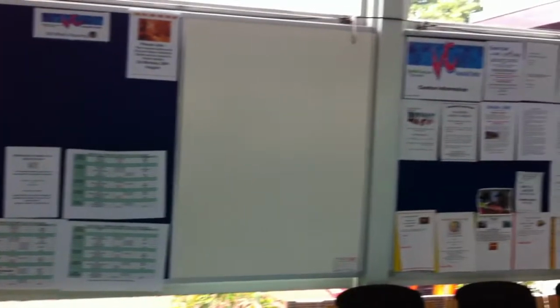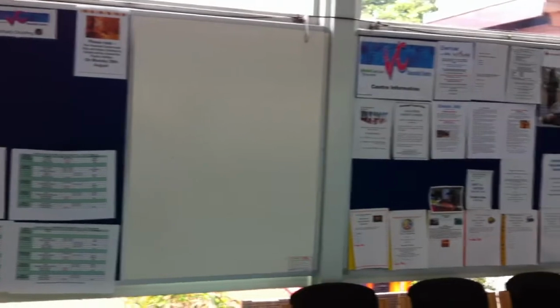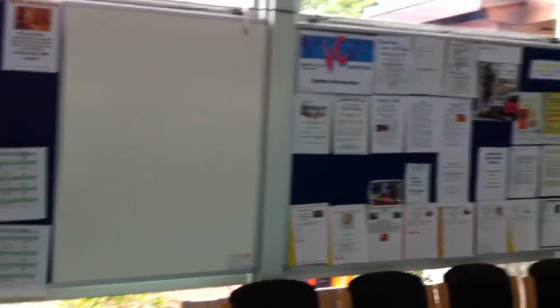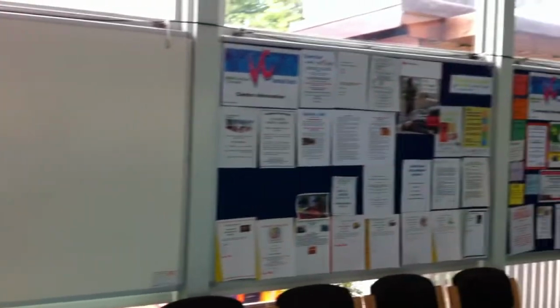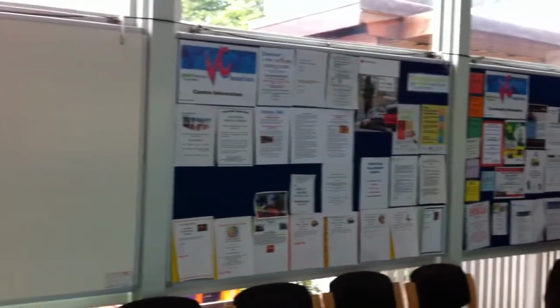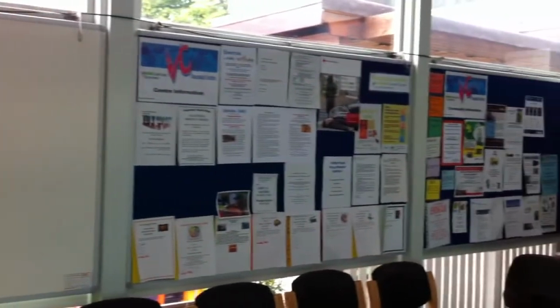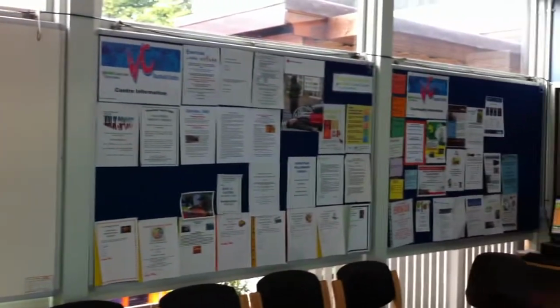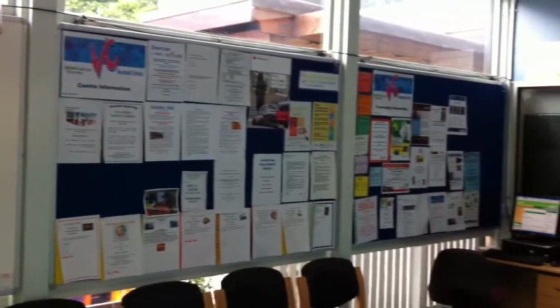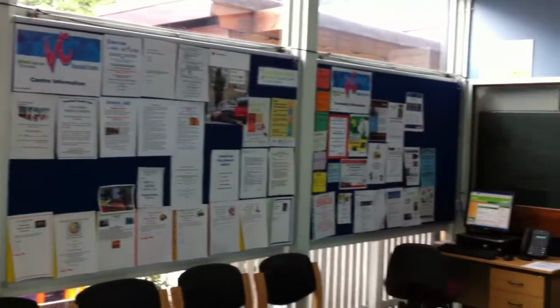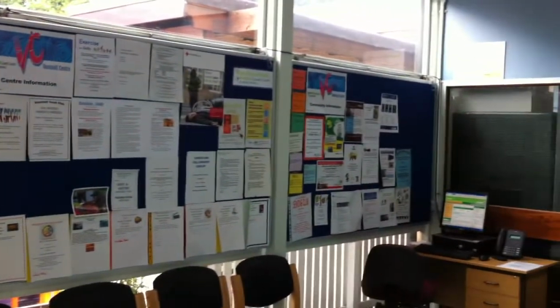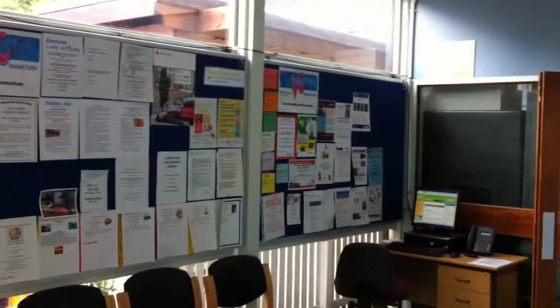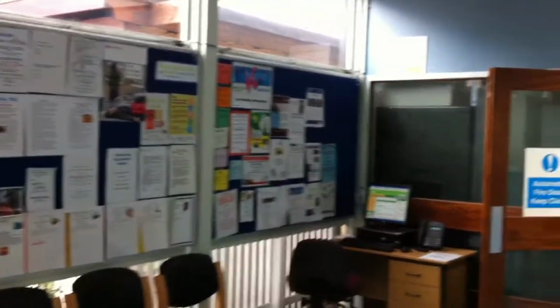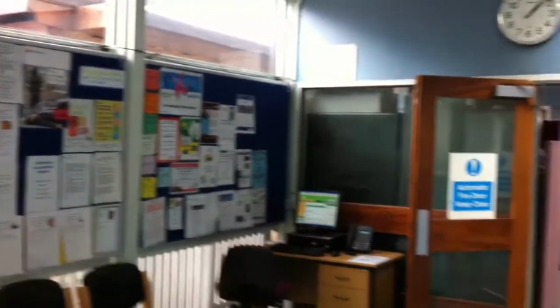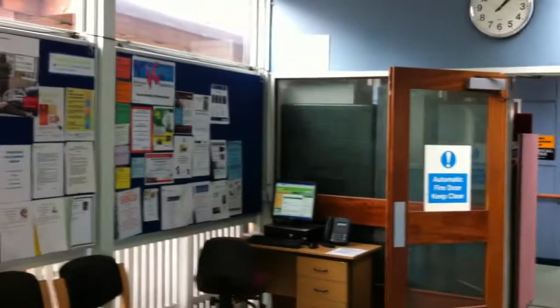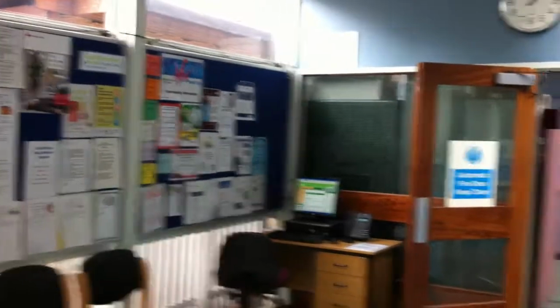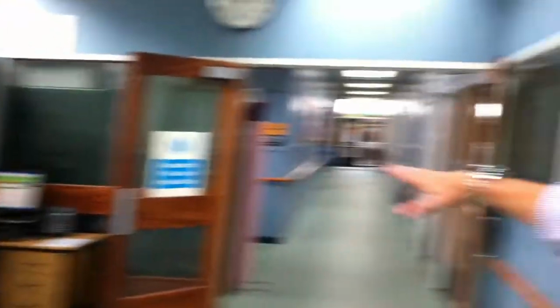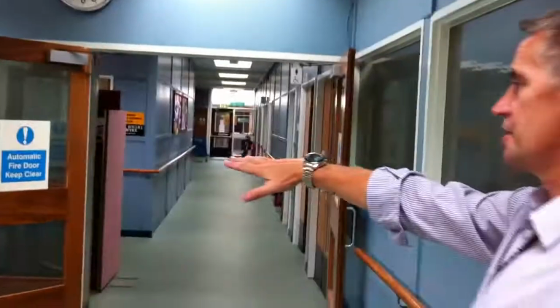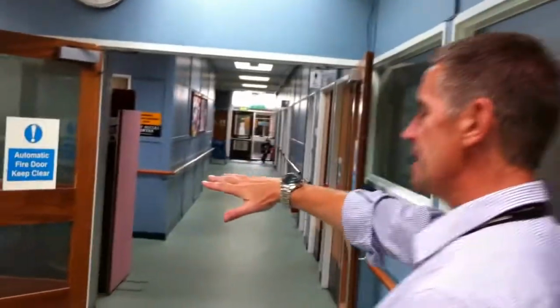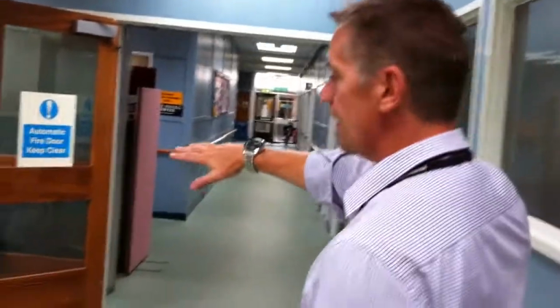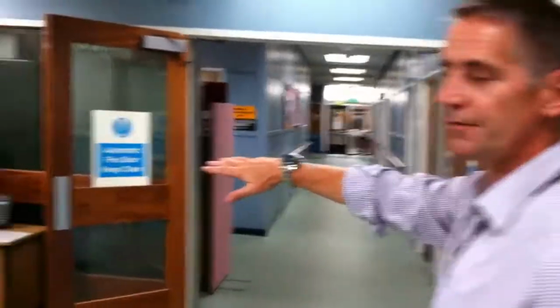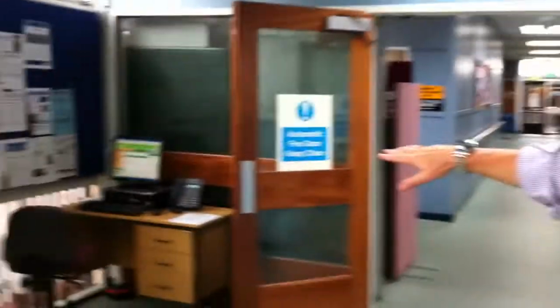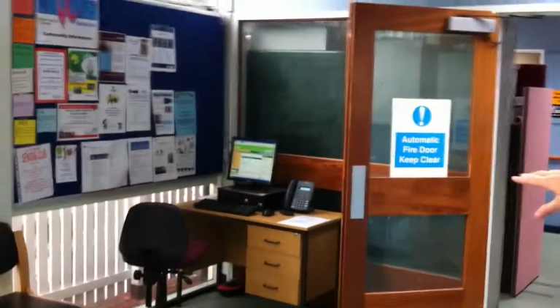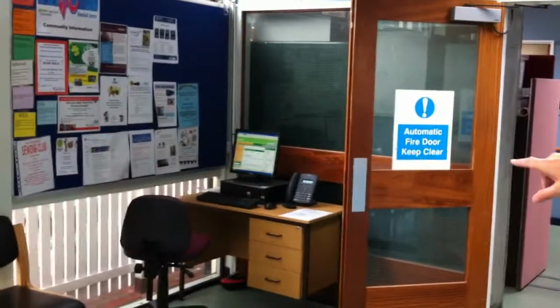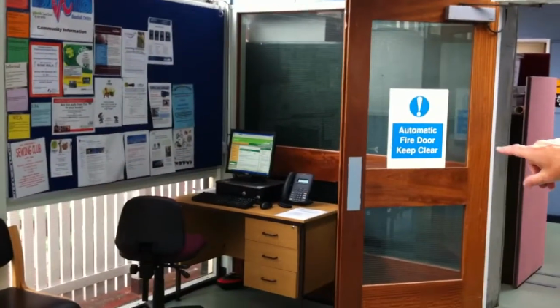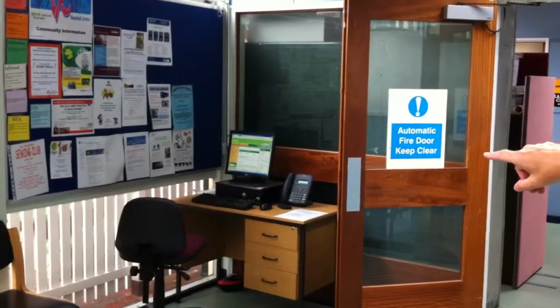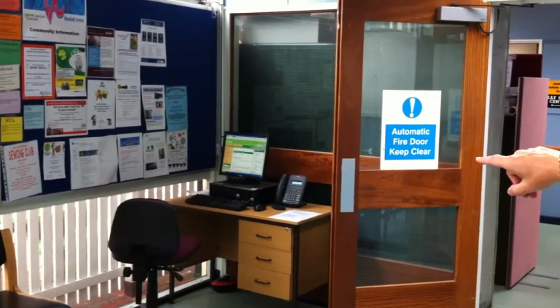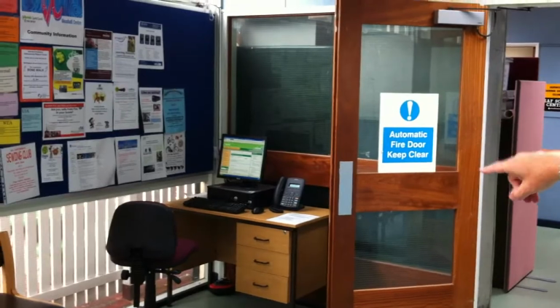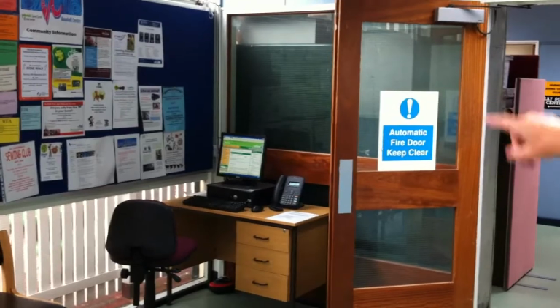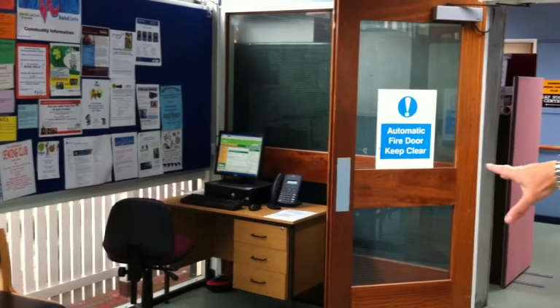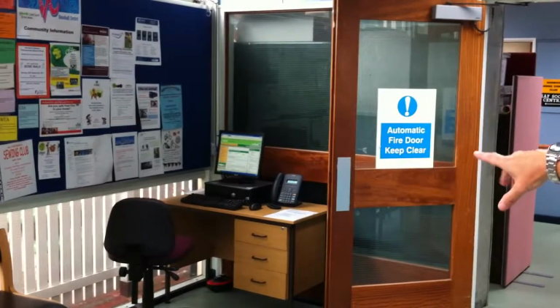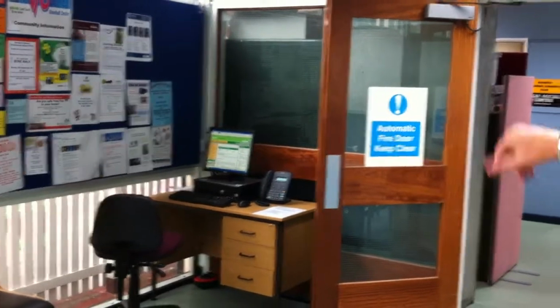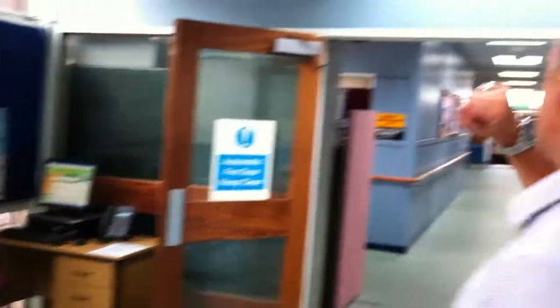It's a general Vauxhall Centre information point with some community information as well, which backs up the desk there. And also PCI level 4 — normal county council information as part of the council information centre.